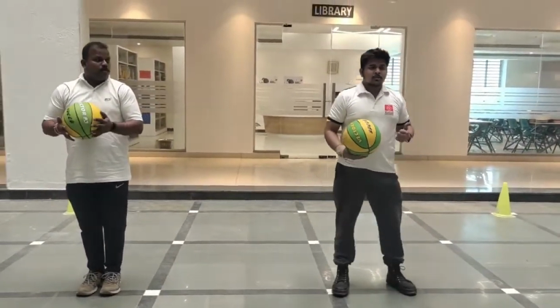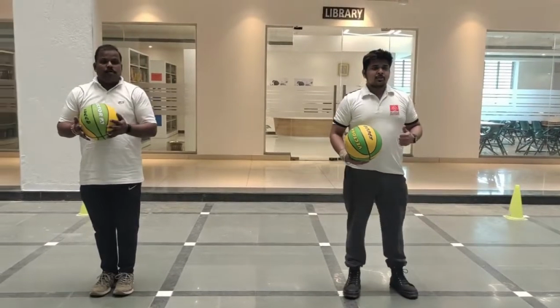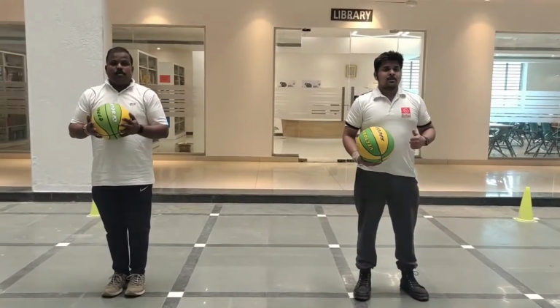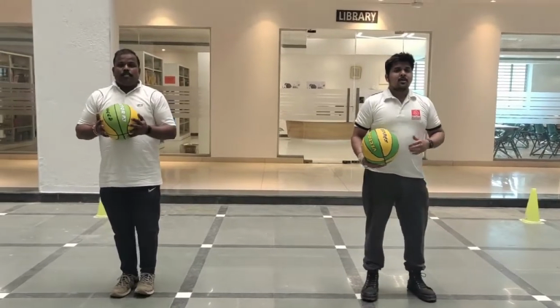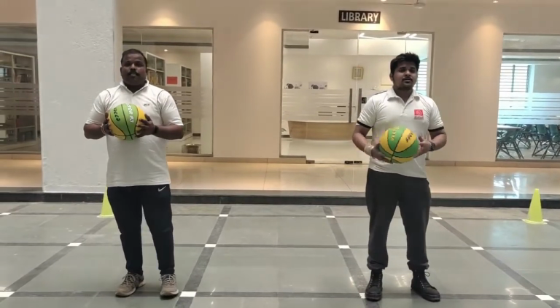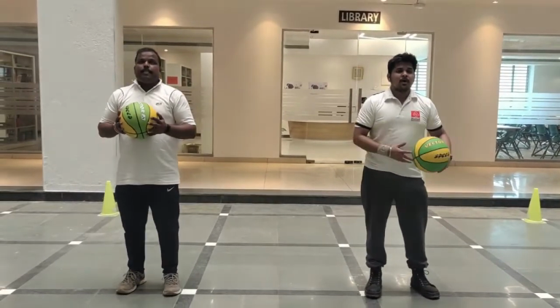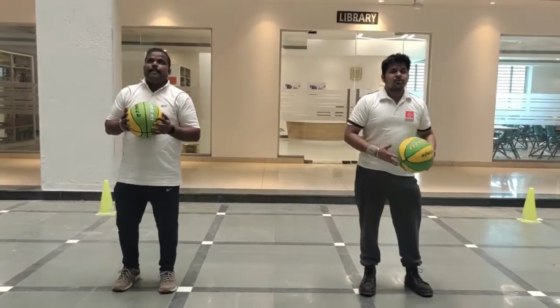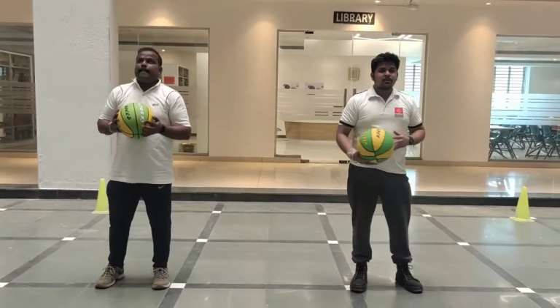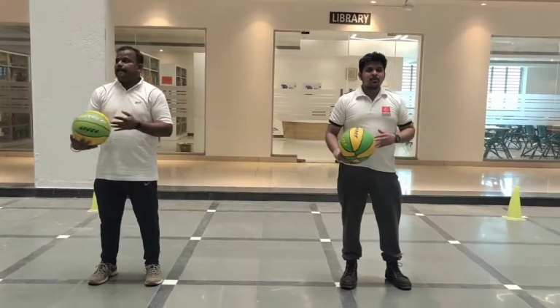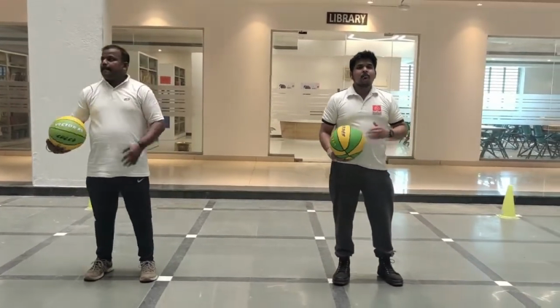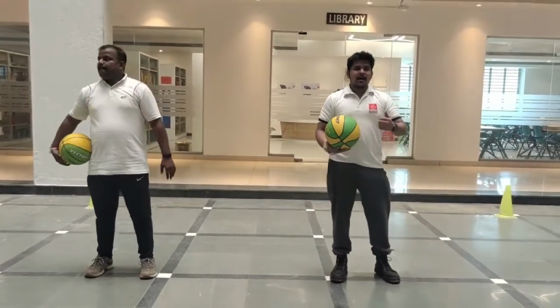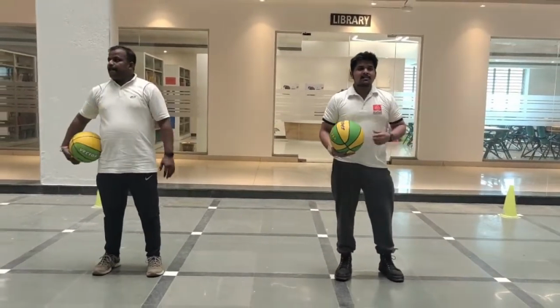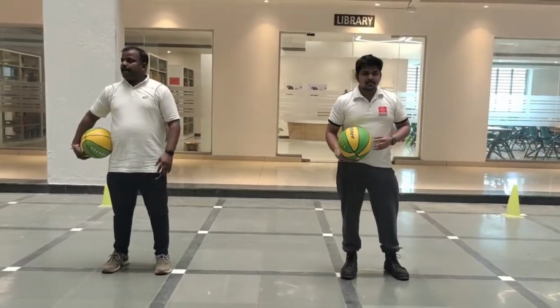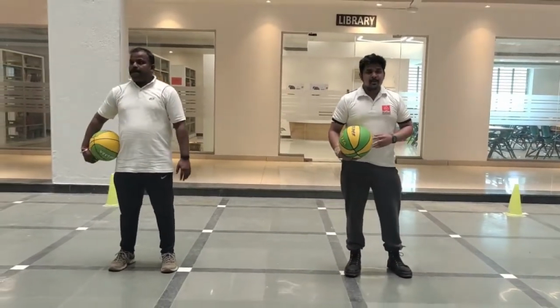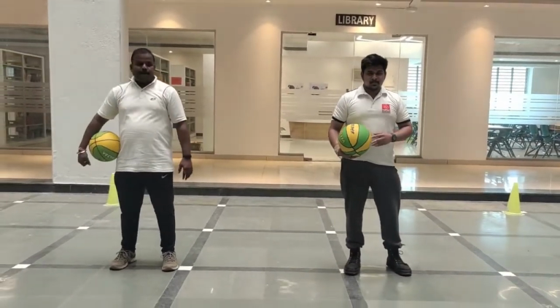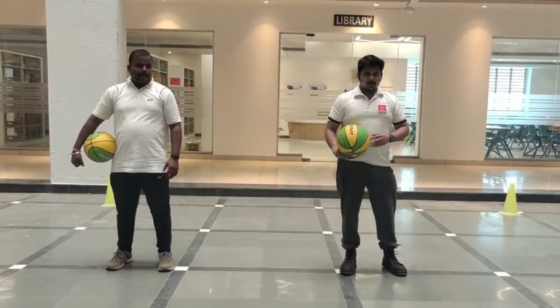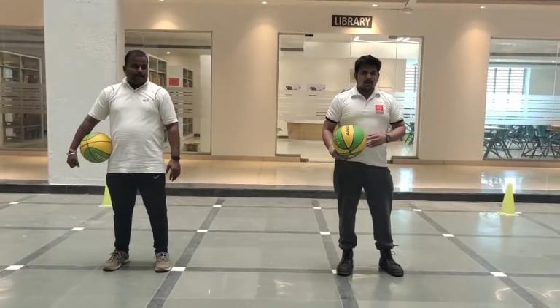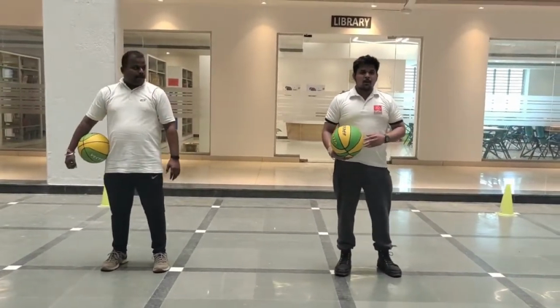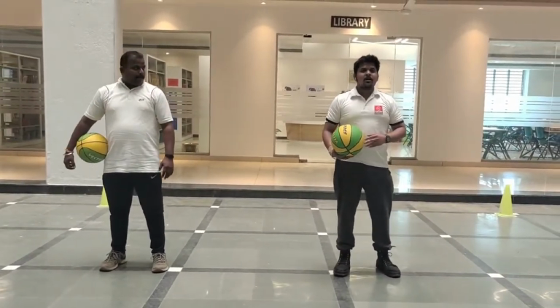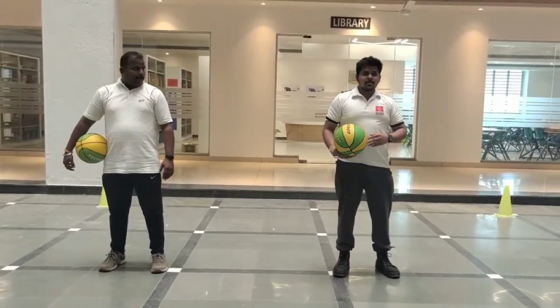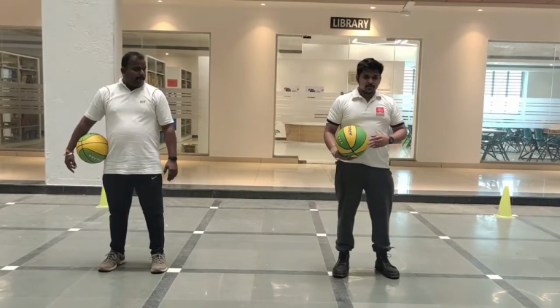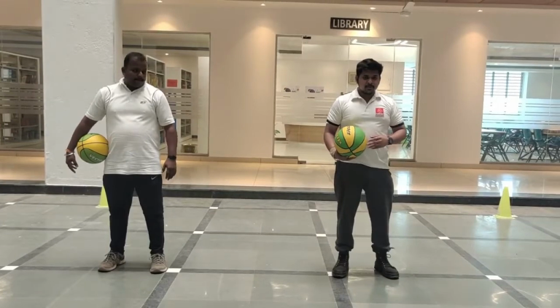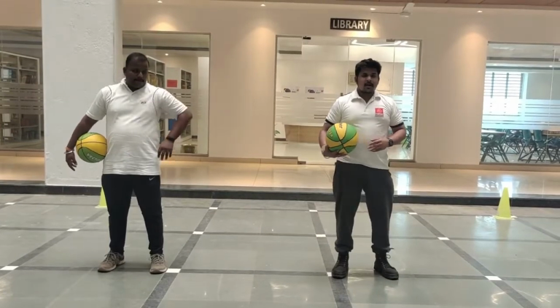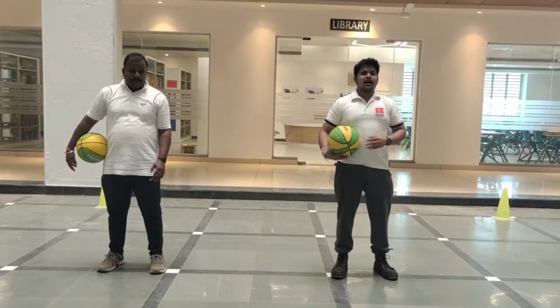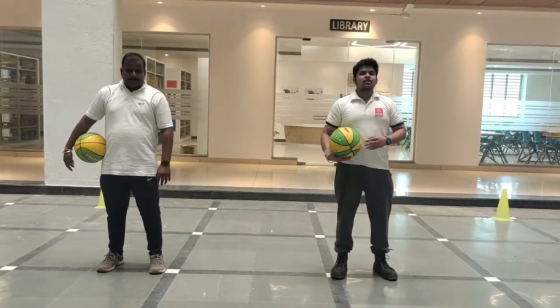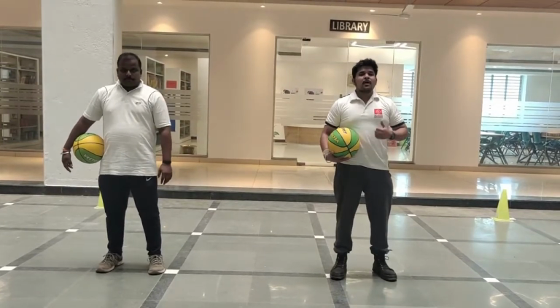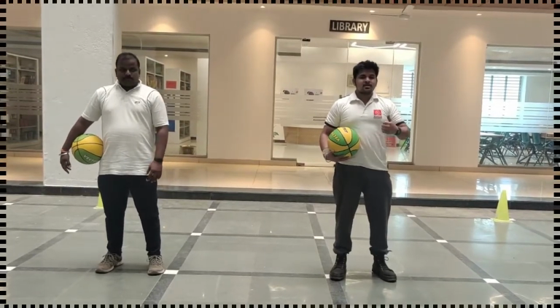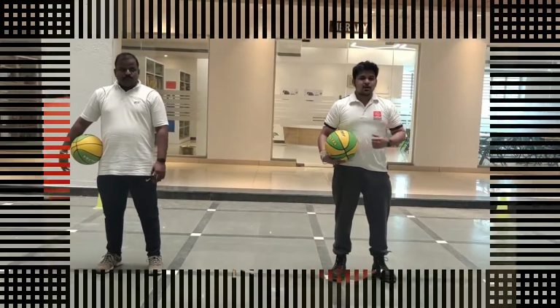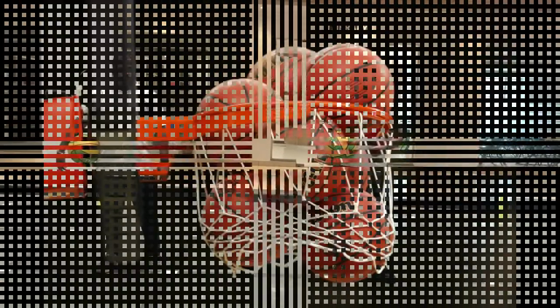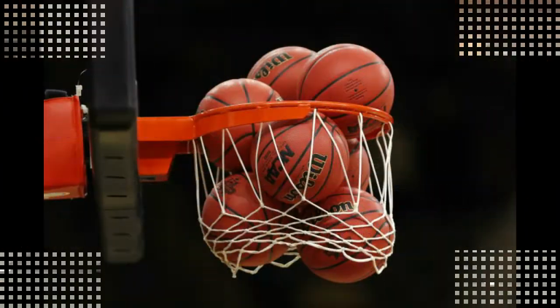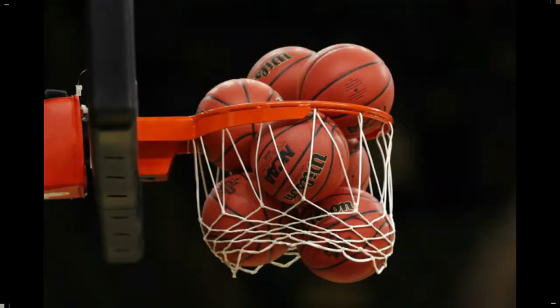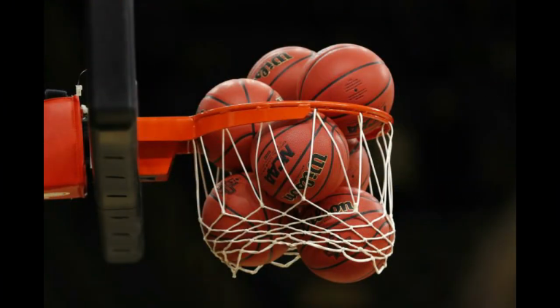So students, this is how you need to do ball handling skills in basketball. I hope you all understood this and I want you to practice this at home. Stay home.